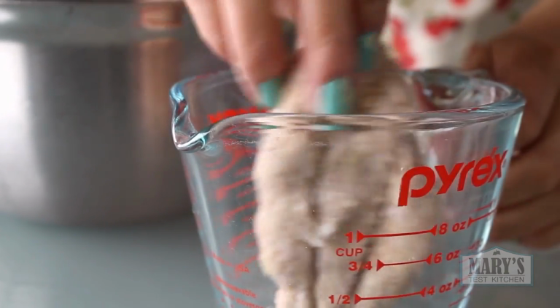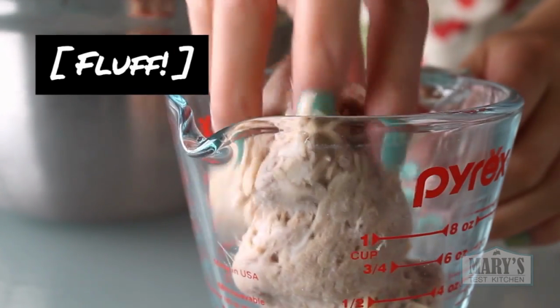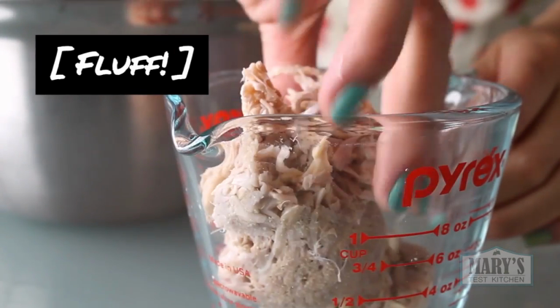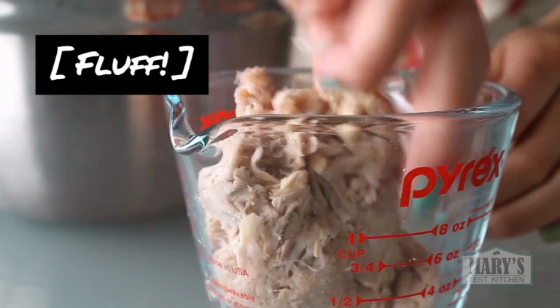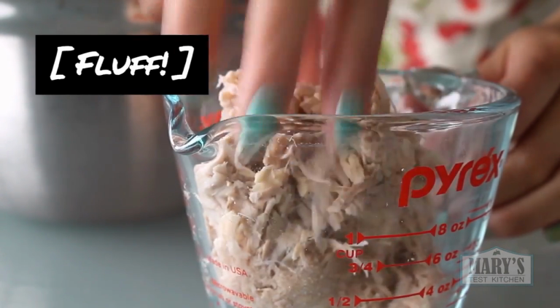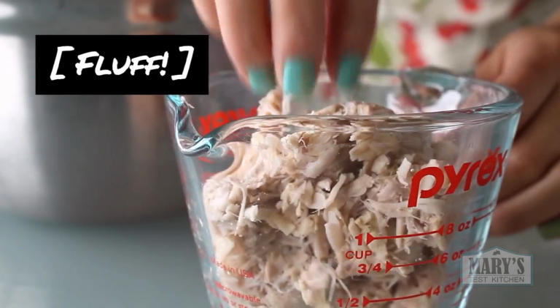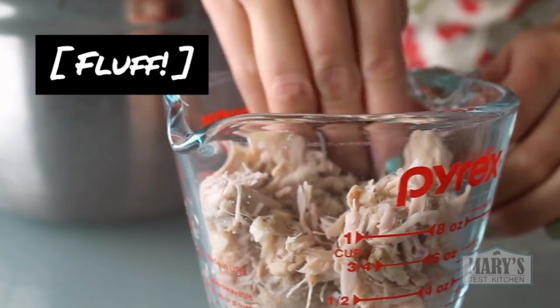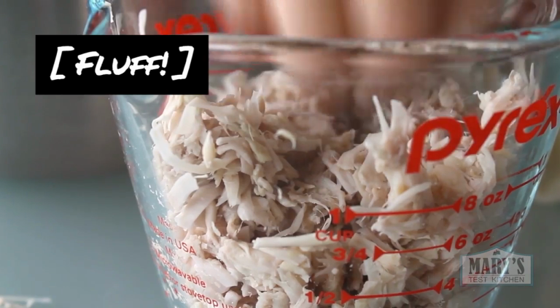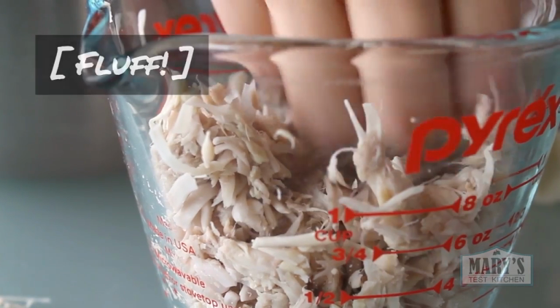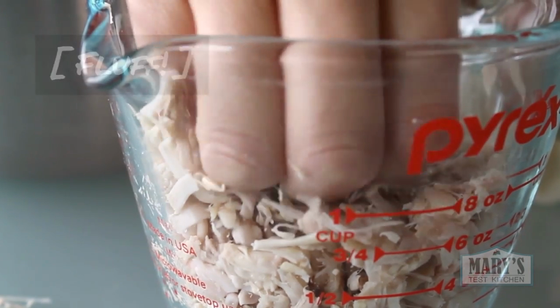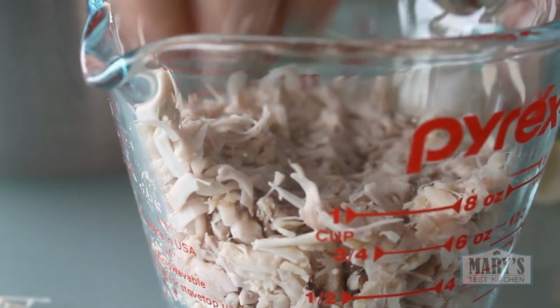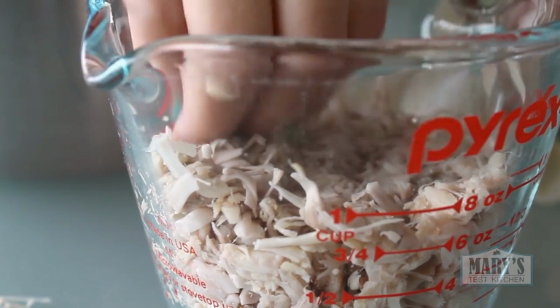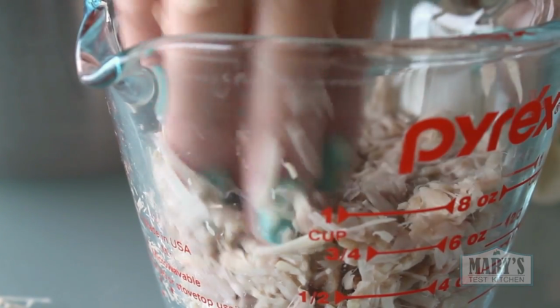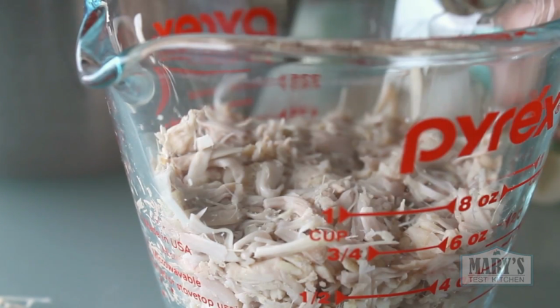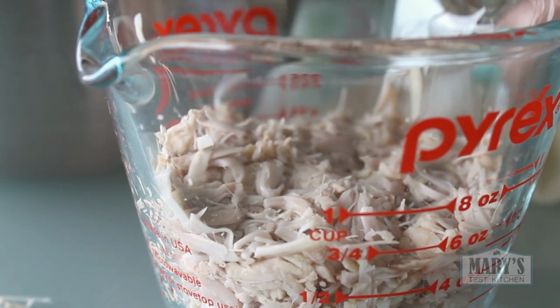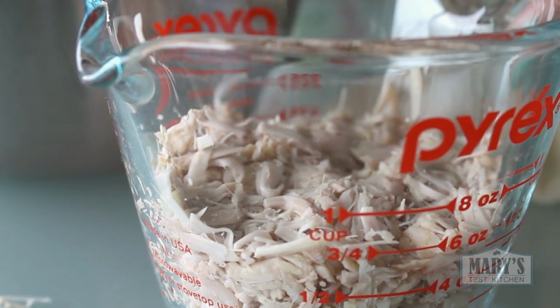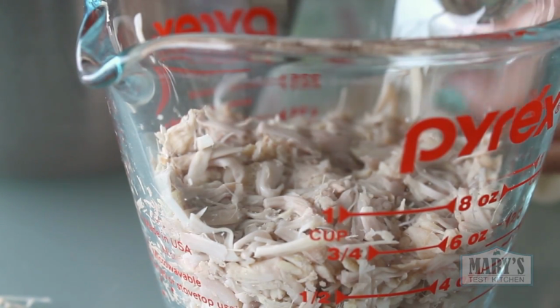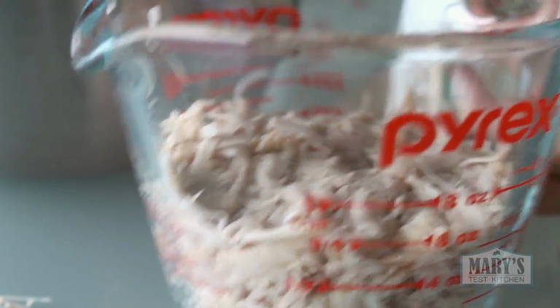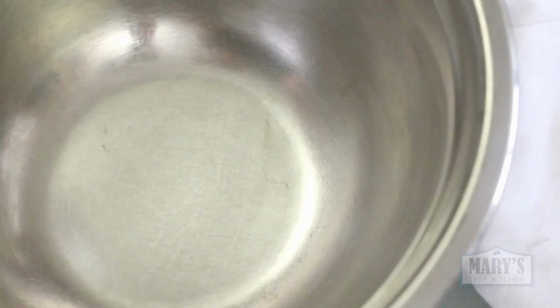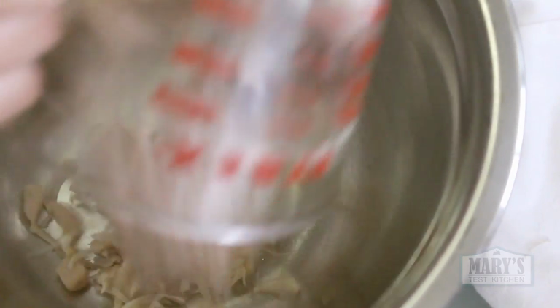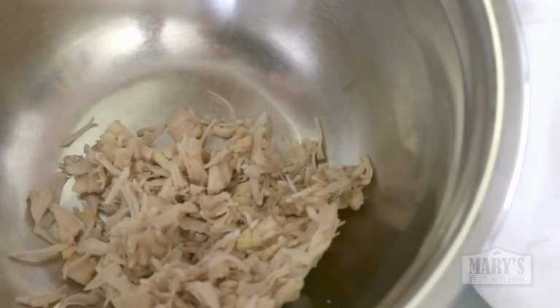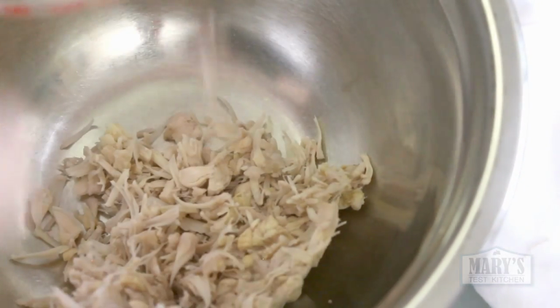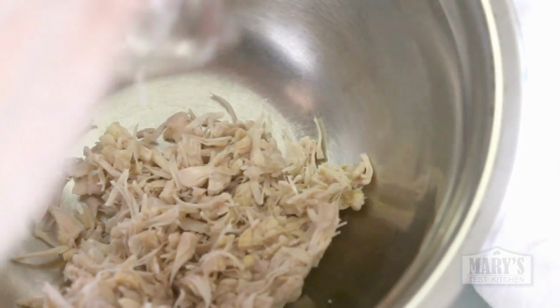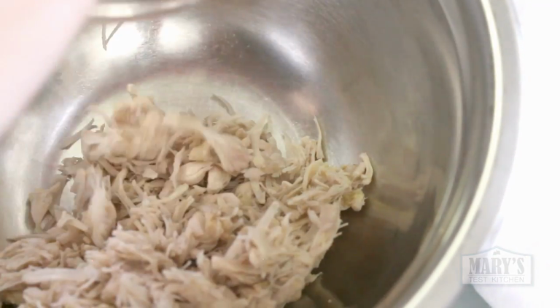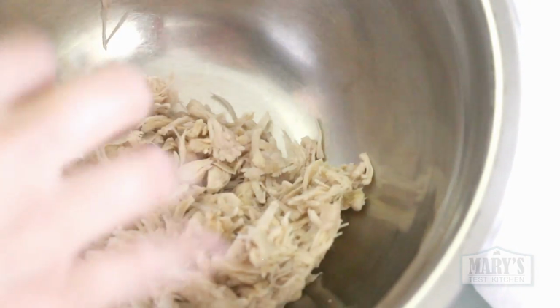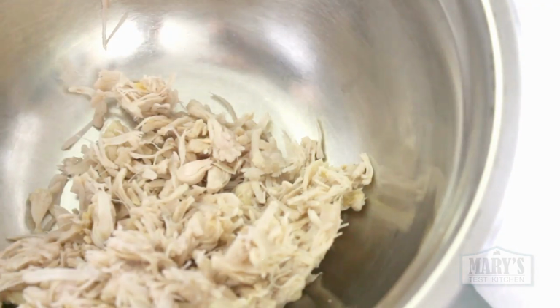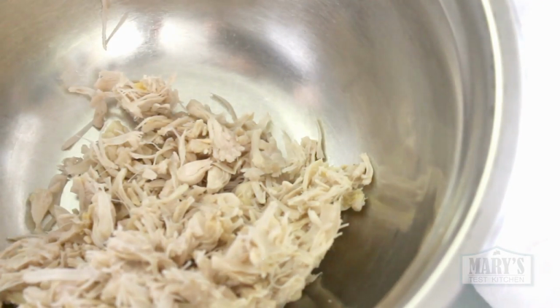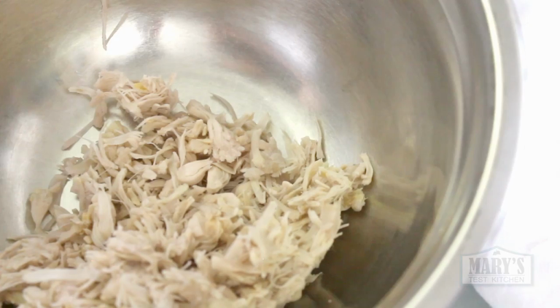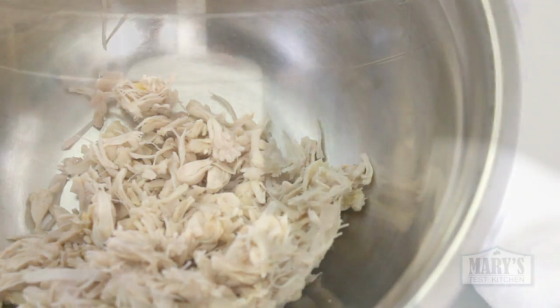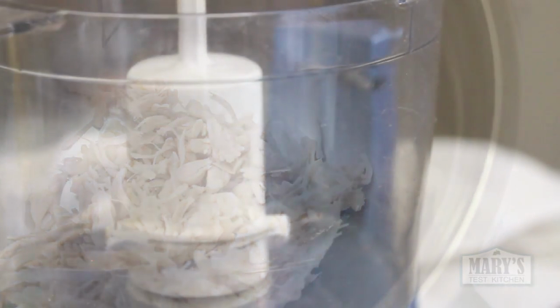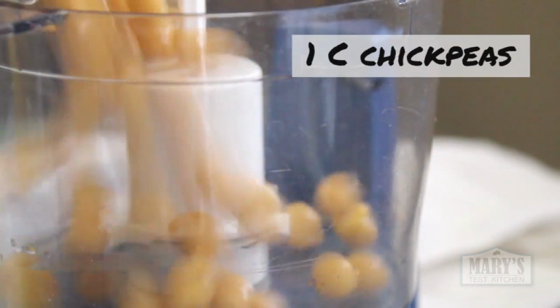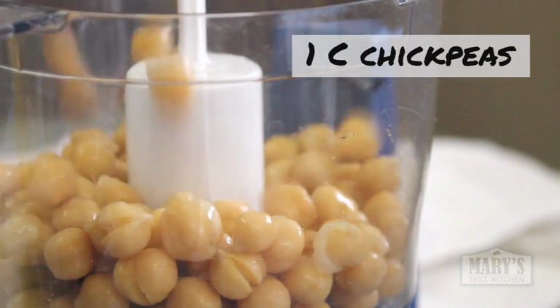Jackfruit looks so much like chicken already, but it has very little protein — lots of heart-healthy fibre though. Personally, I need more protein to stay full longer, especially if this is my lunch and it has to tide me over to dinner. So this is where the chickpeas come in.